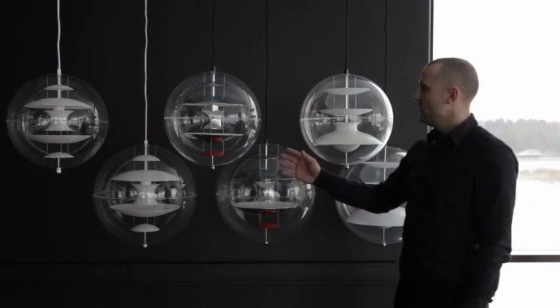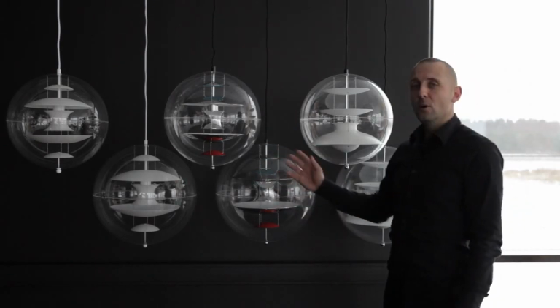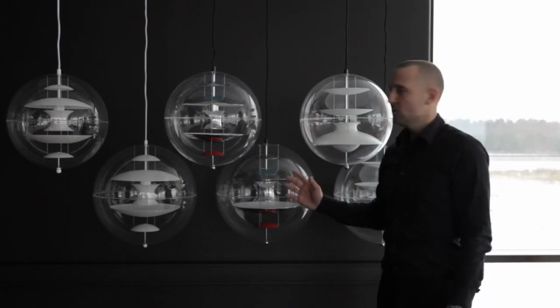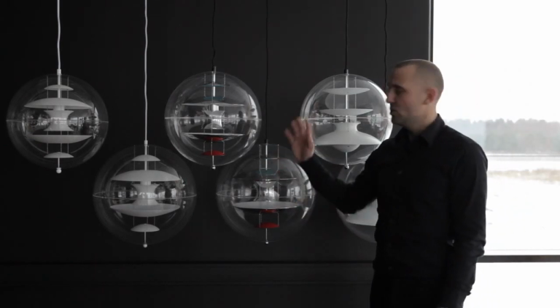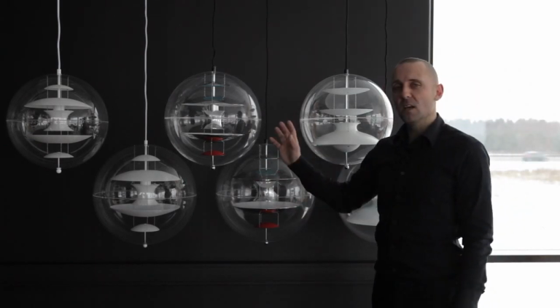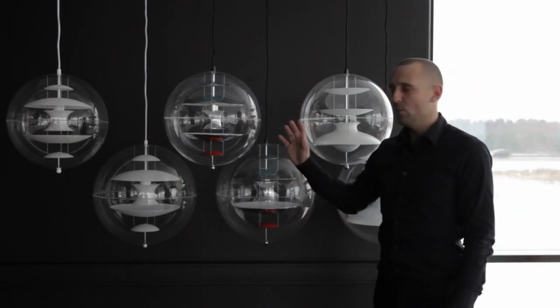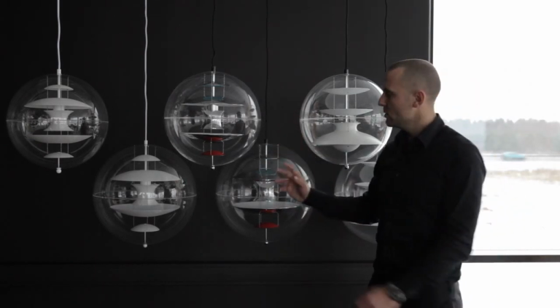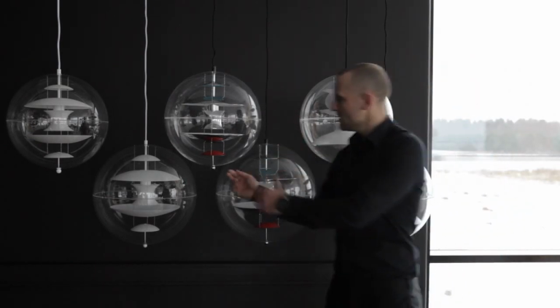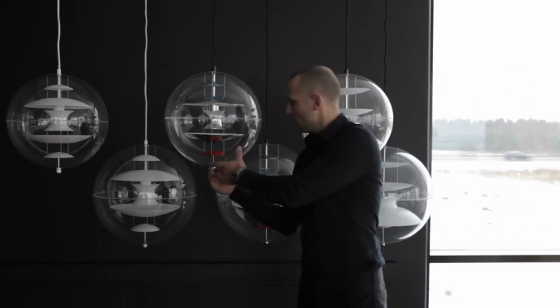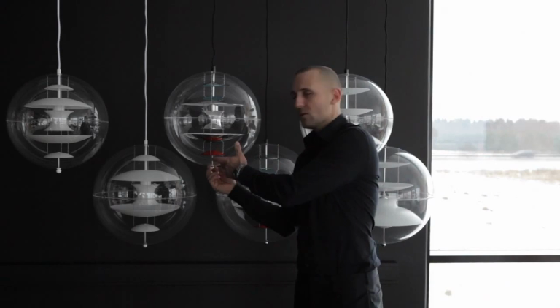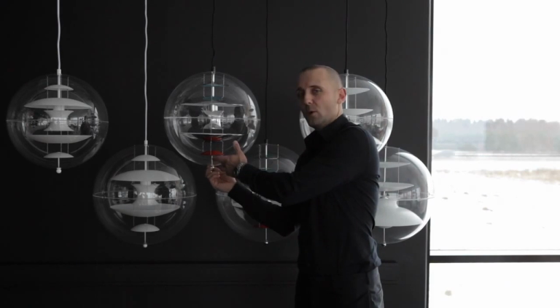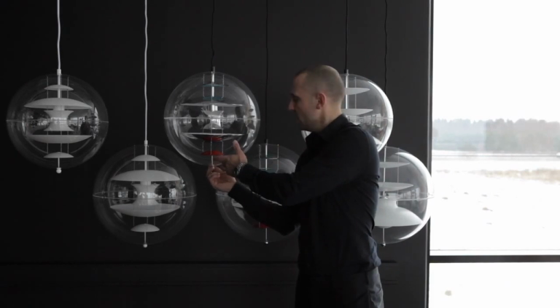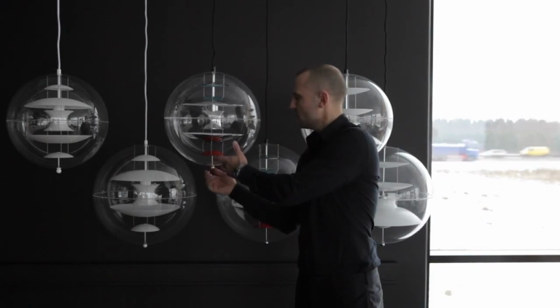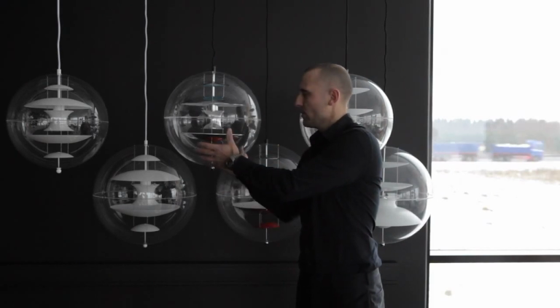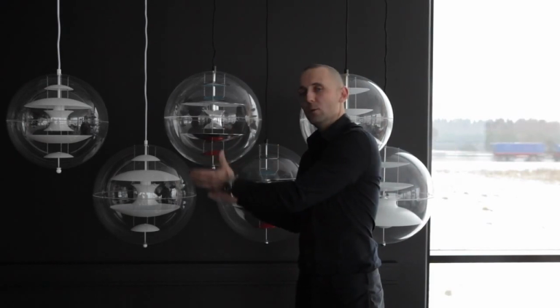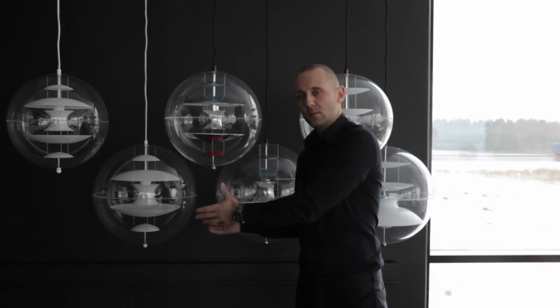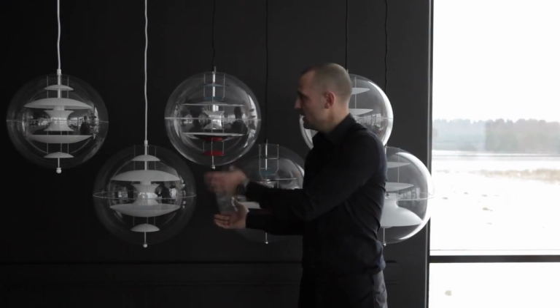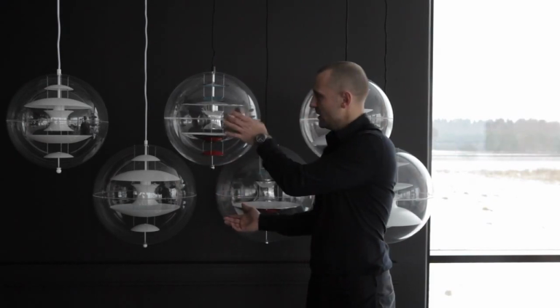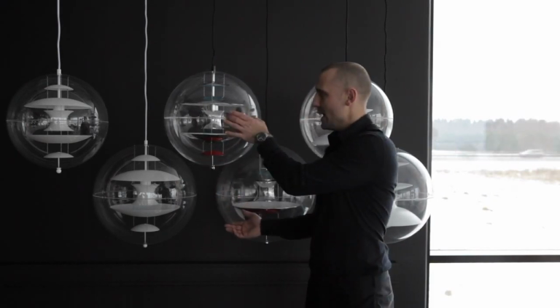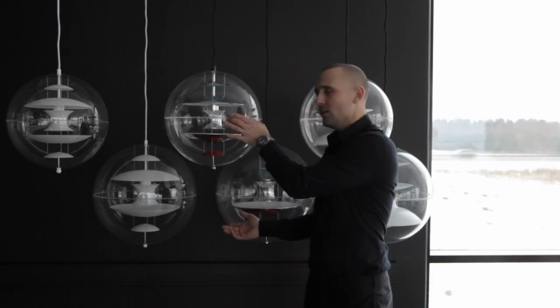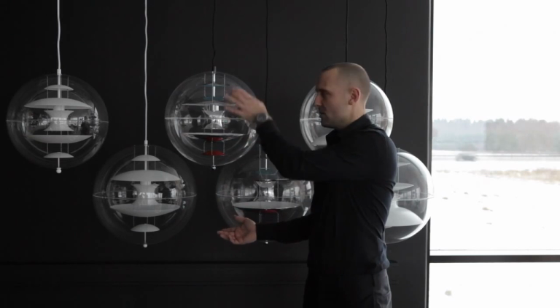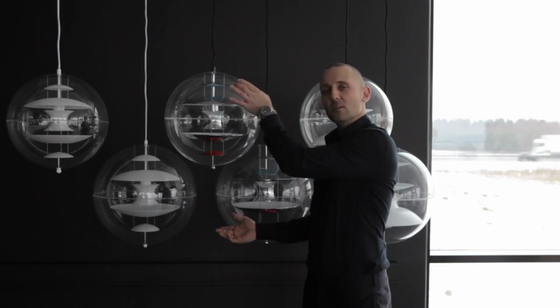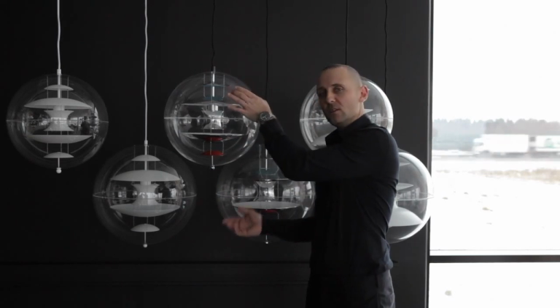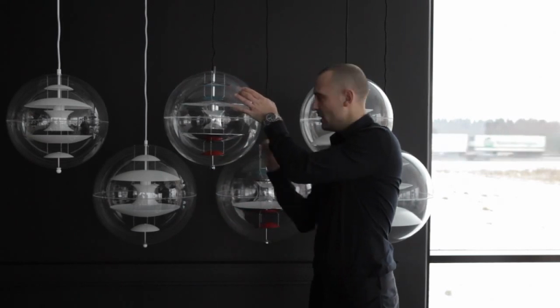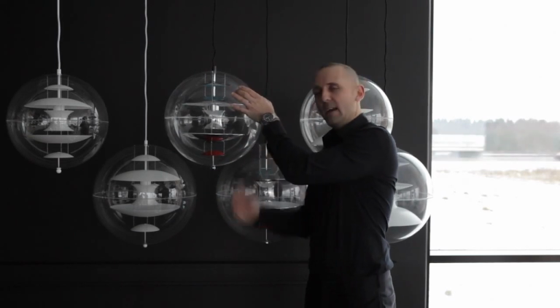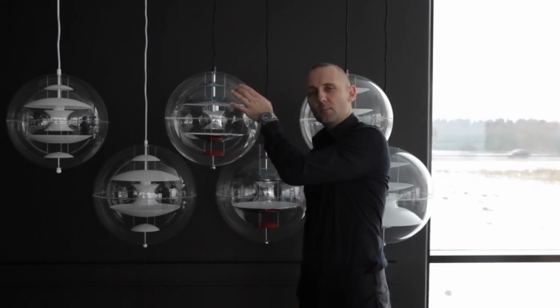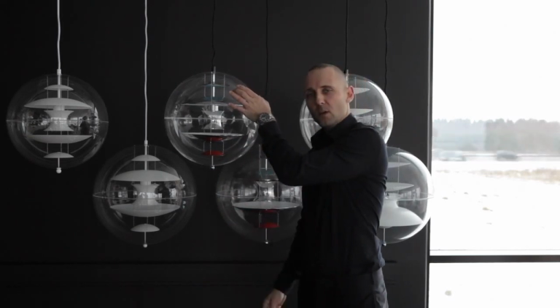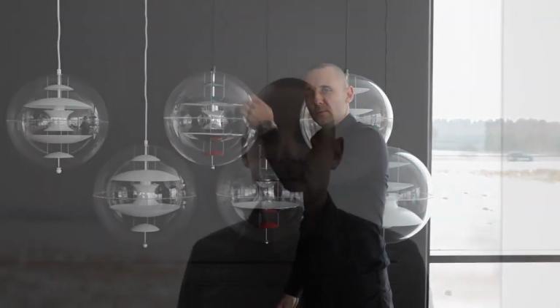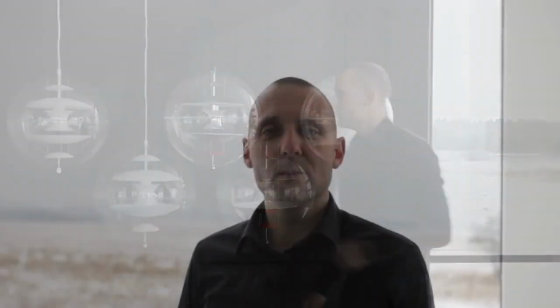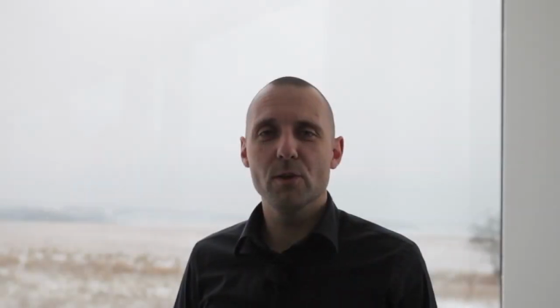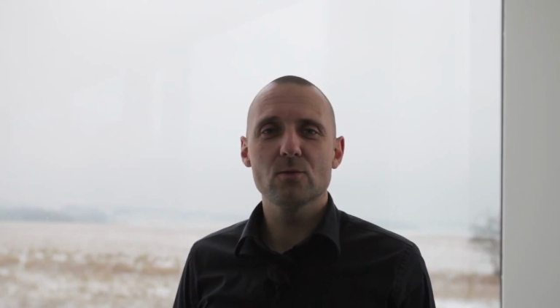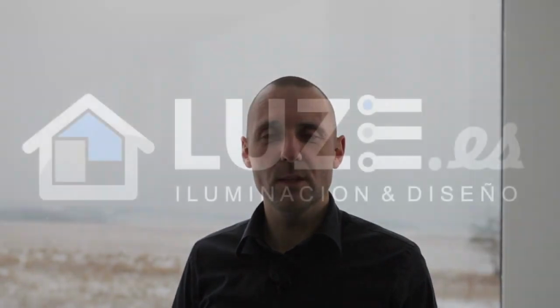For the VP Globe and Panto, to change the light bulb, what you do is you unscrew this ball here in the bottom, remove the bottom sphere, and then you actually lift this middle section and put in your light bulb. This was the Verner Panton training video.